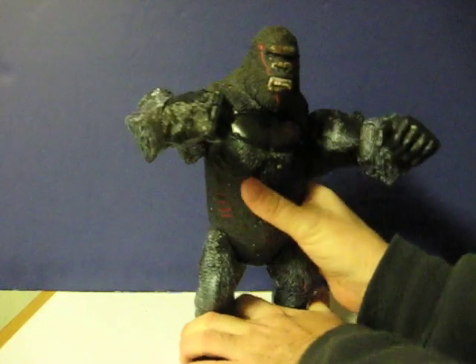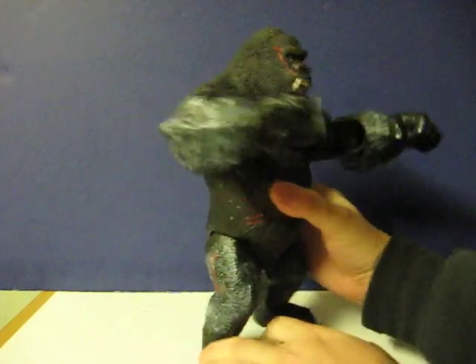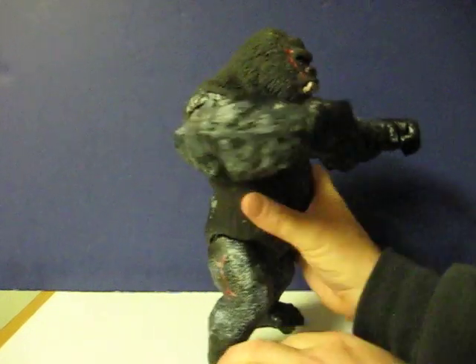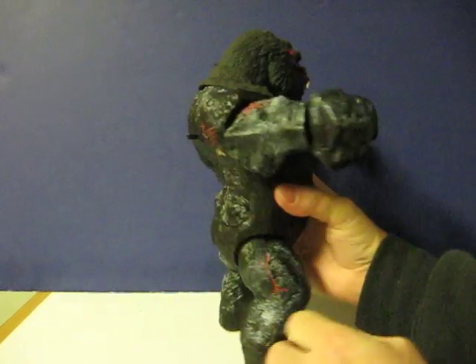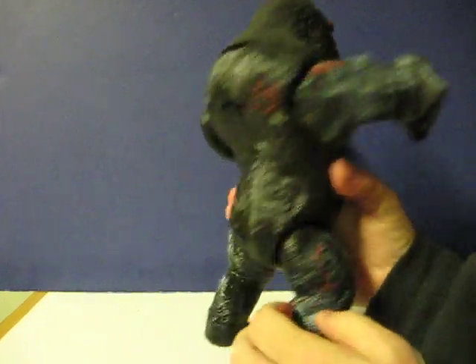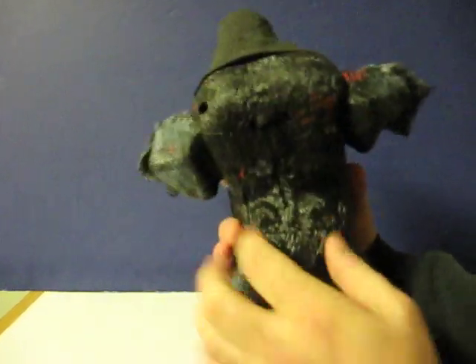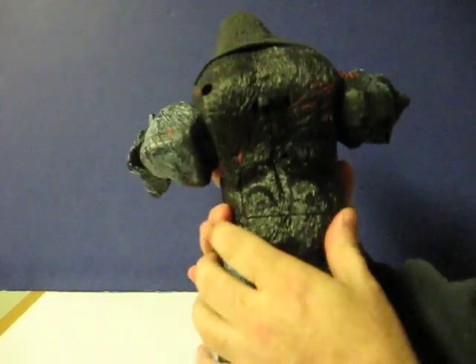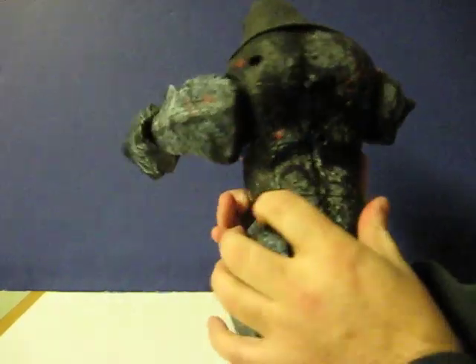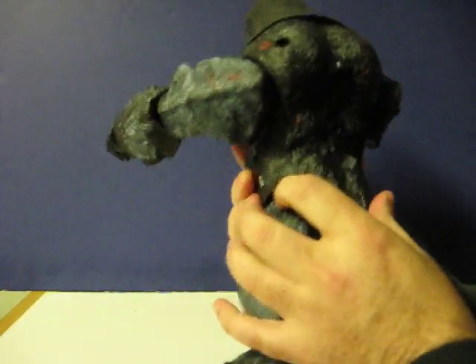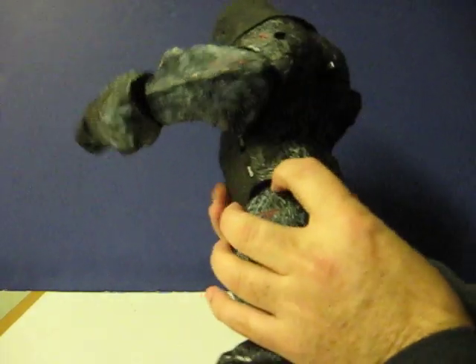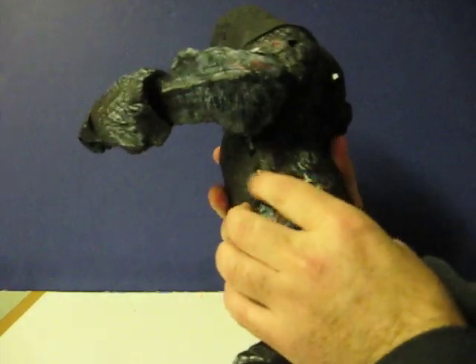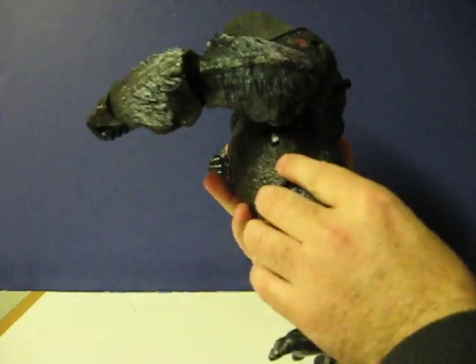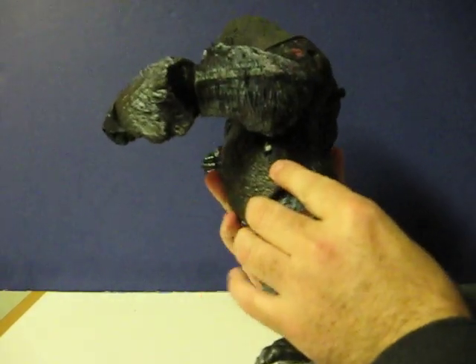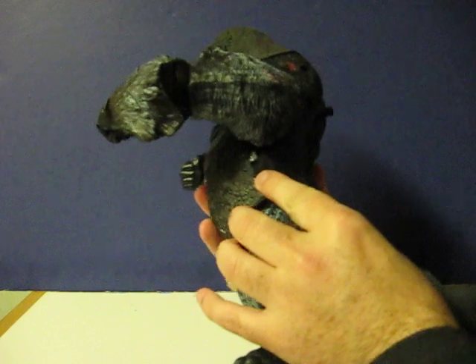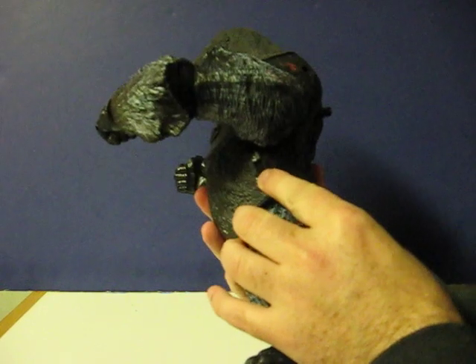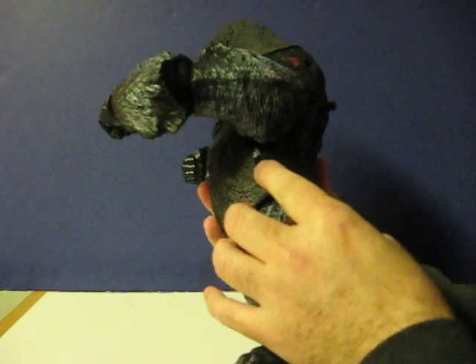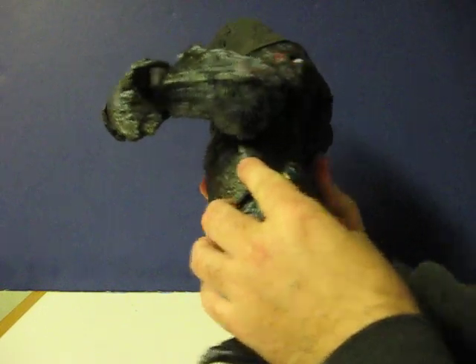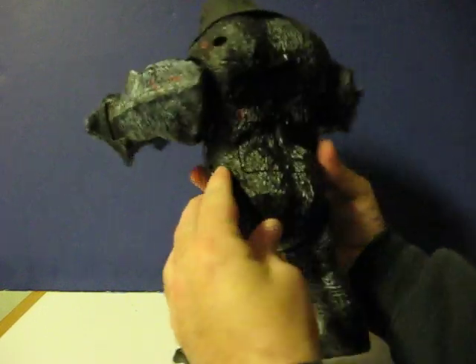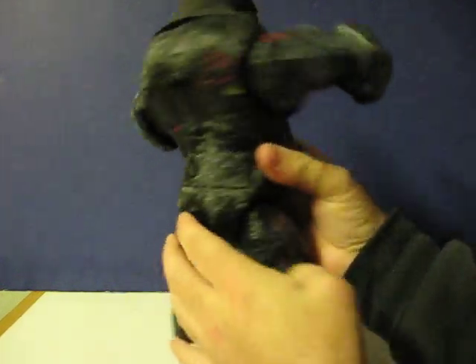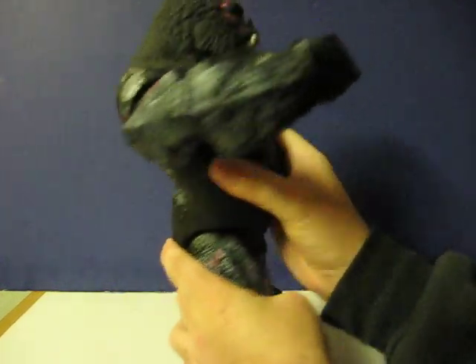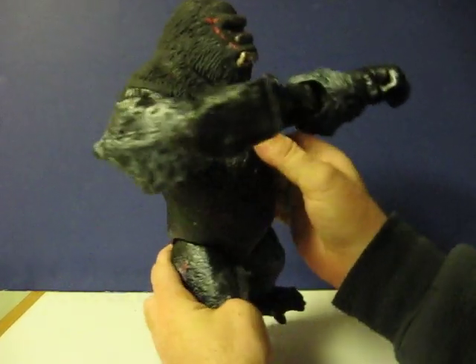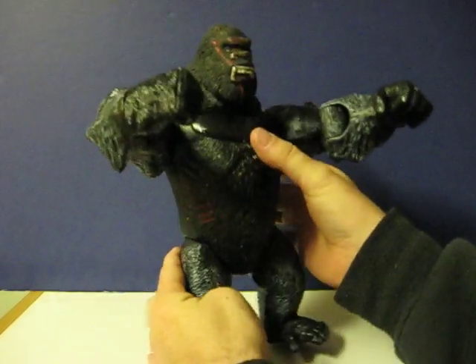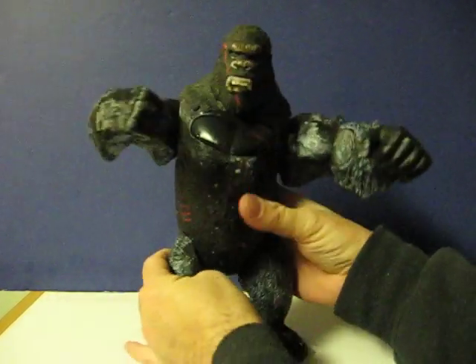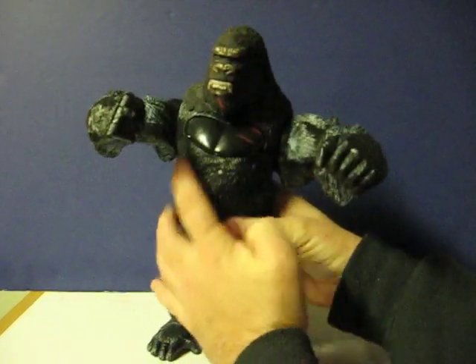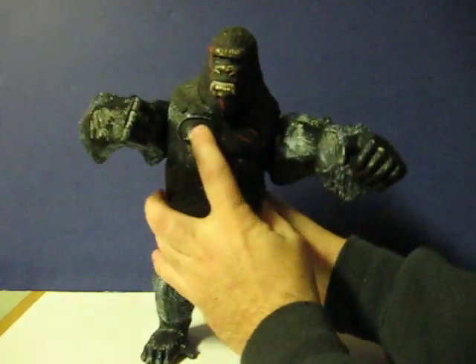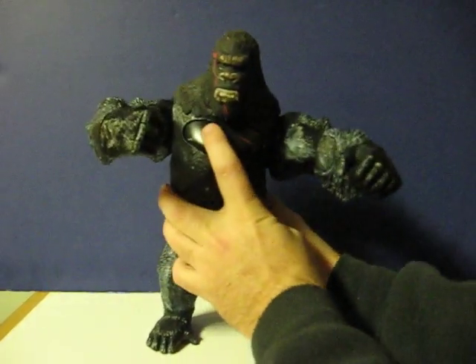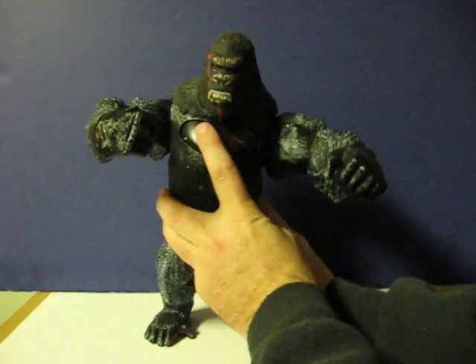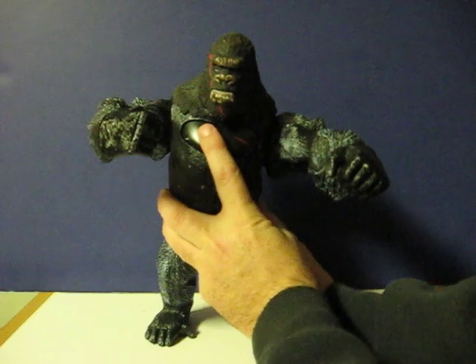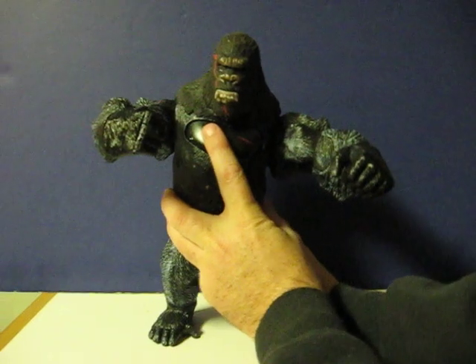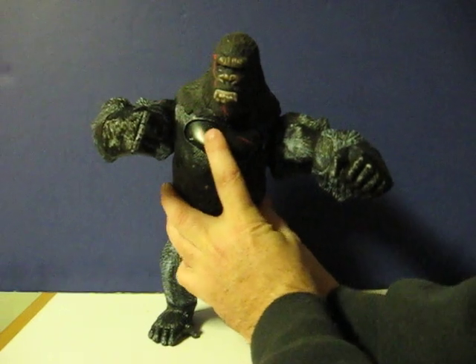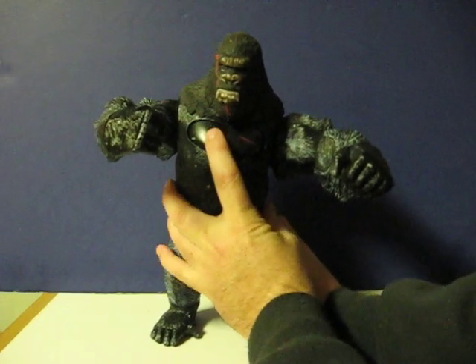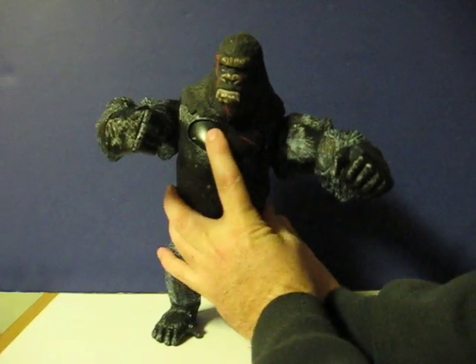Also, when you flip the switch on his side and press his chest, it causes him to roar.